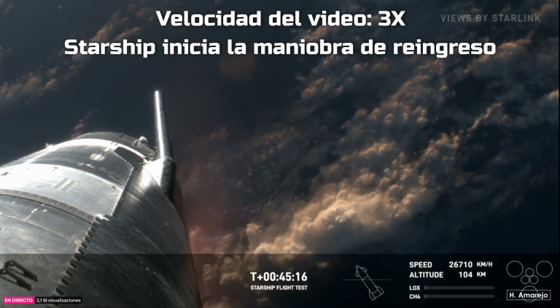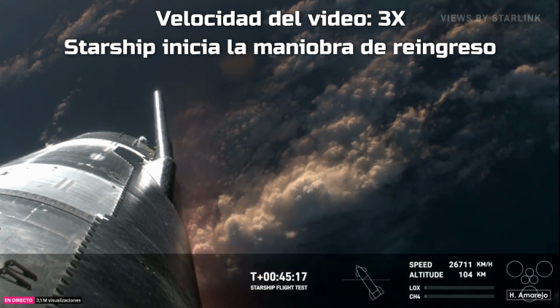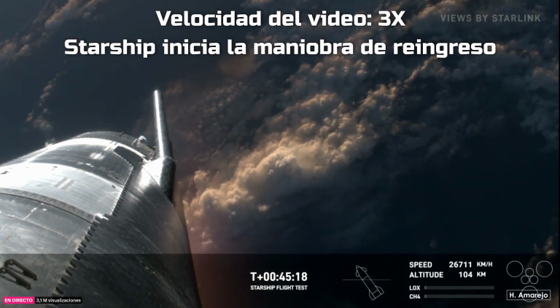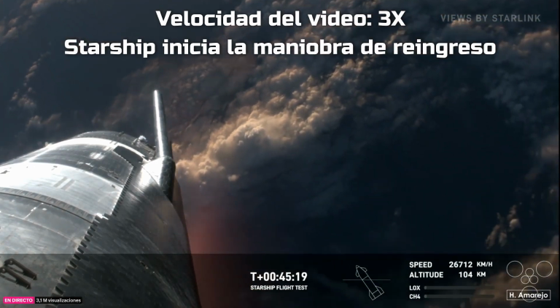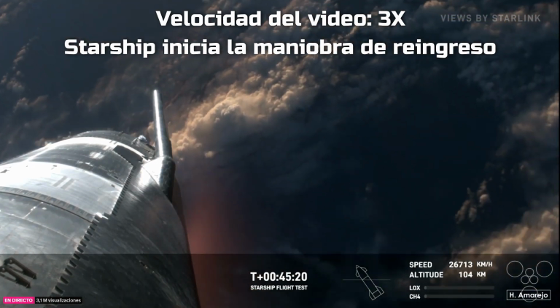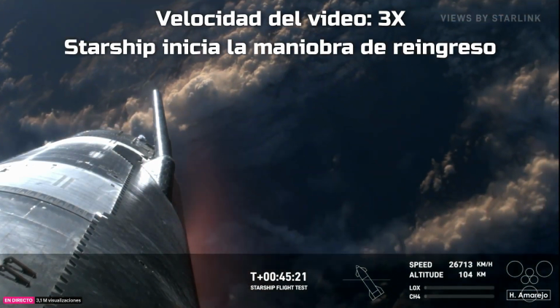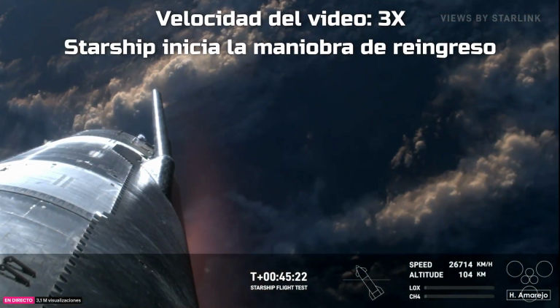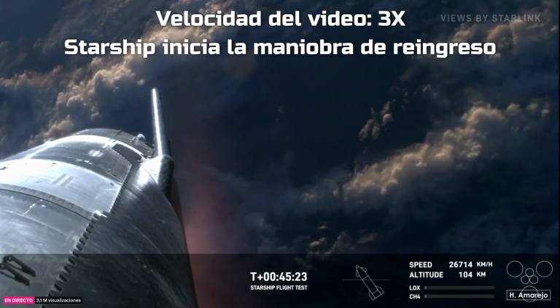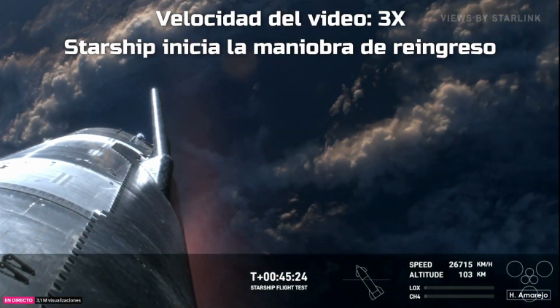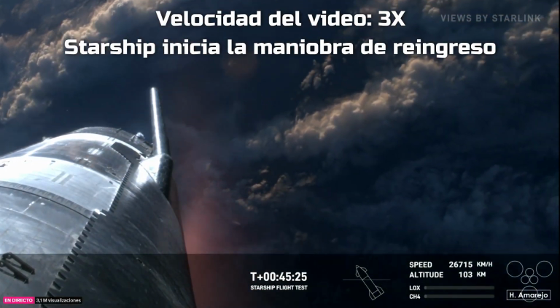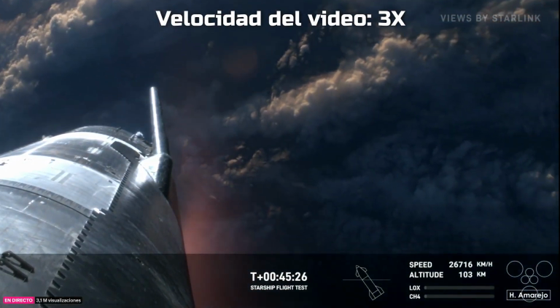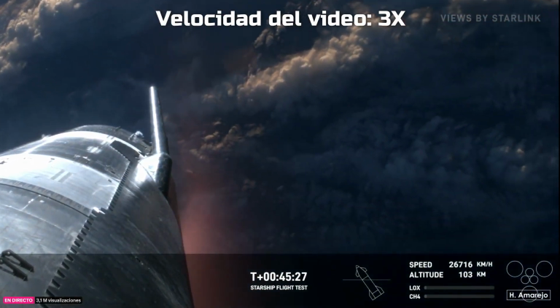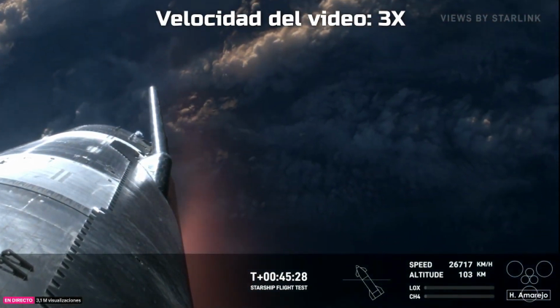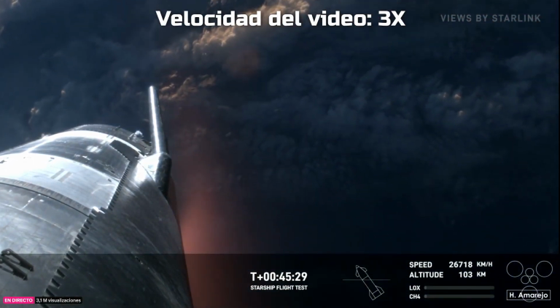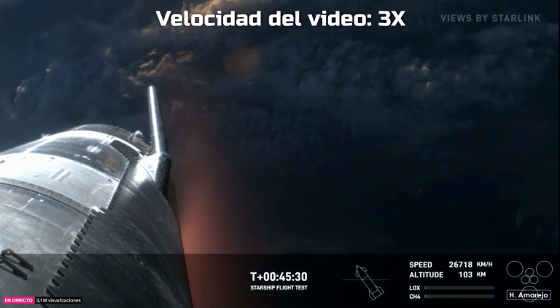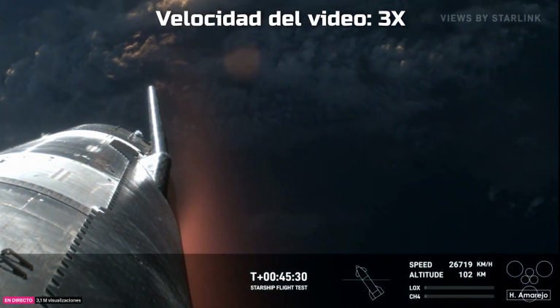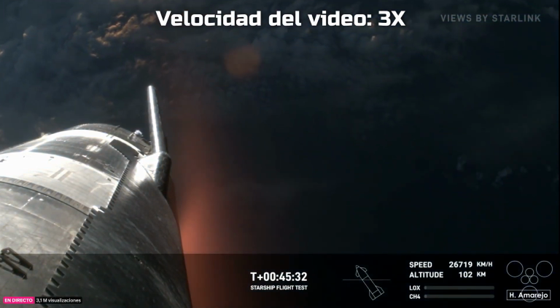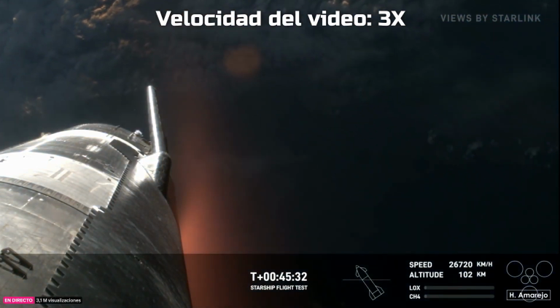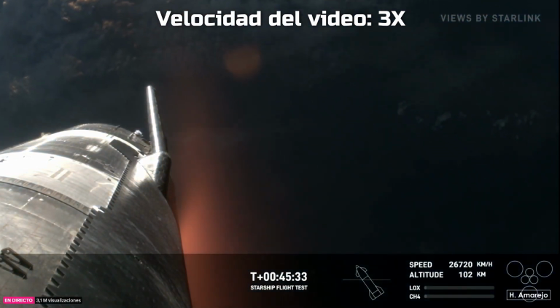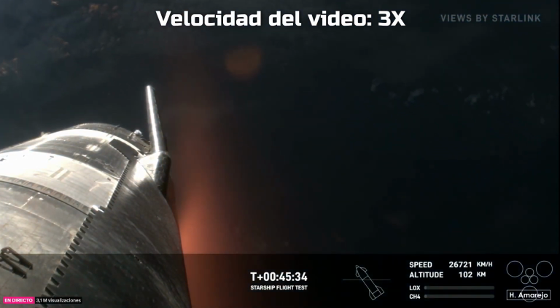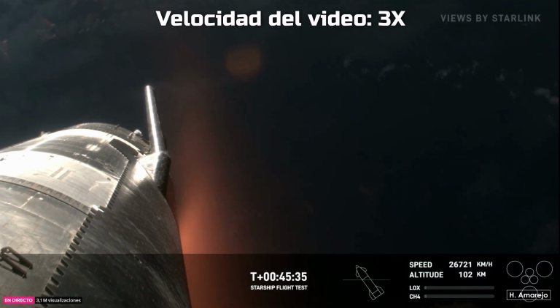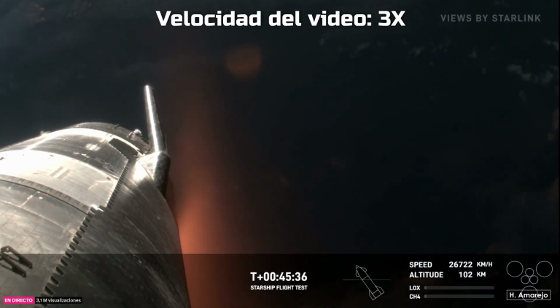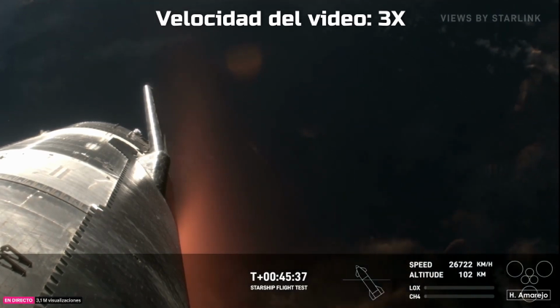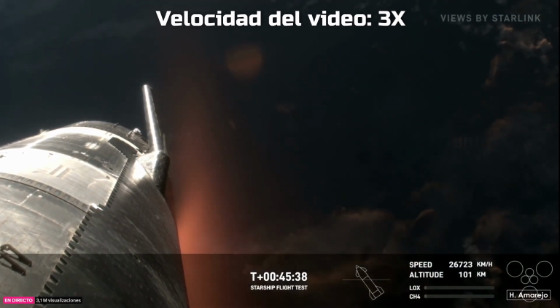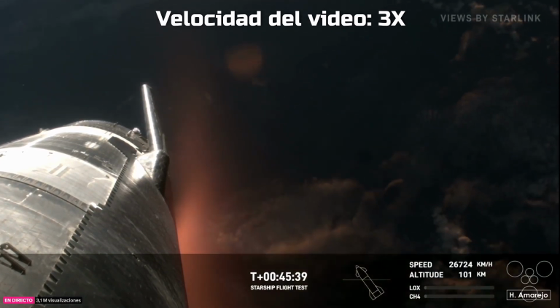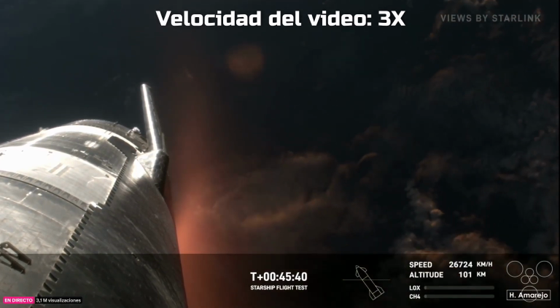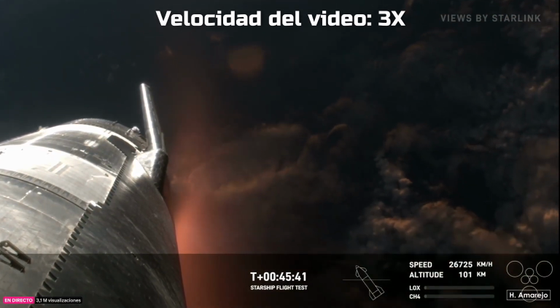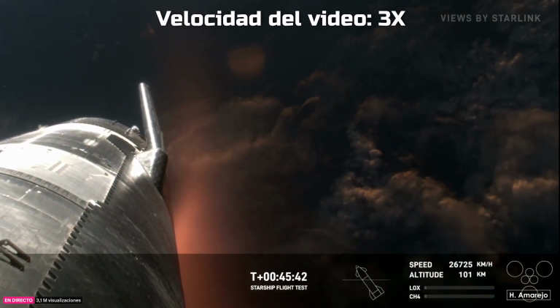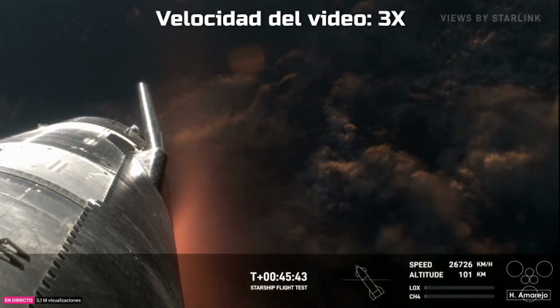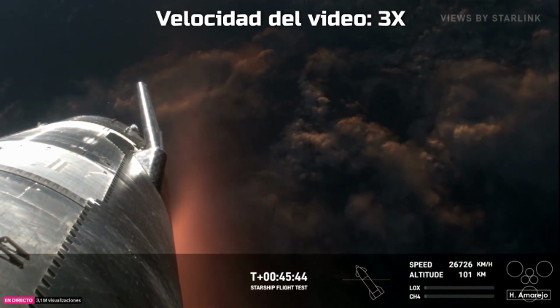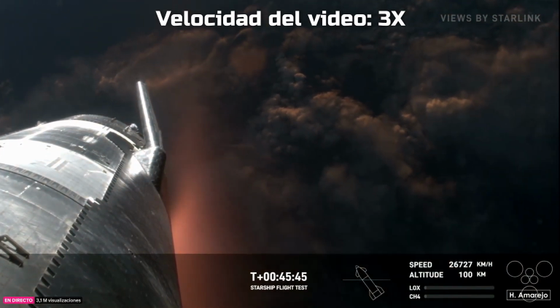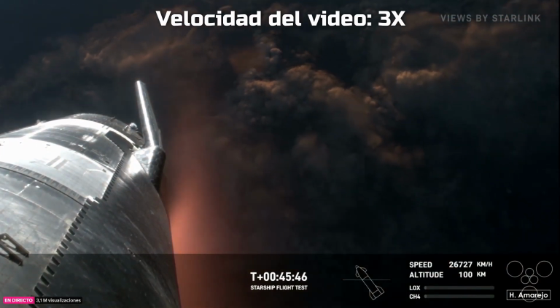As you can see with that view on your screen, high-def brought to us by Starlink, you can see the plasma beginning to build as the ship gets closer to Earth's atmosphere. Let's talk about how we will survive re-entry and control itself. There are 18,000 hexagonal ceramic tiles surrounding the bottom portion of the ship.